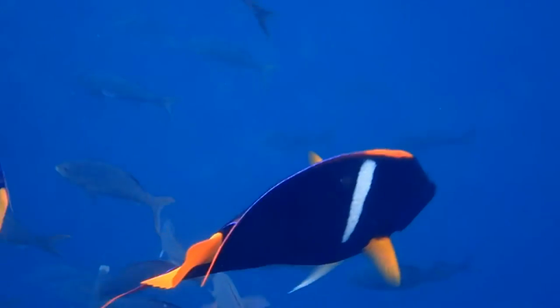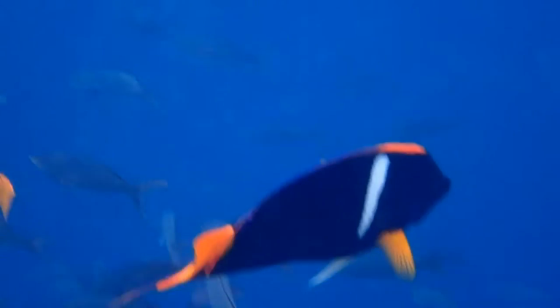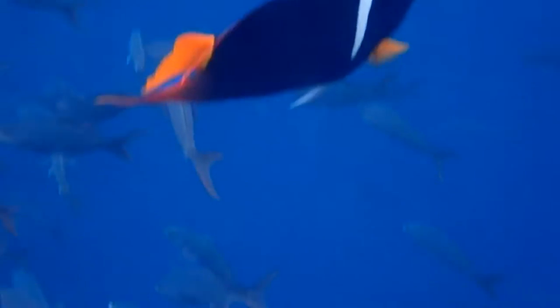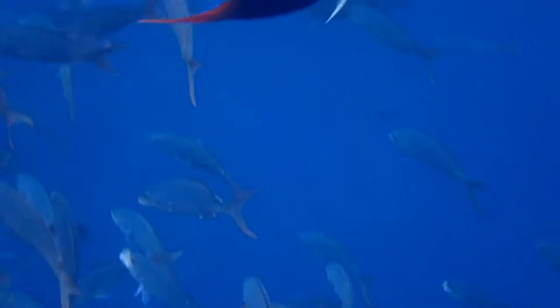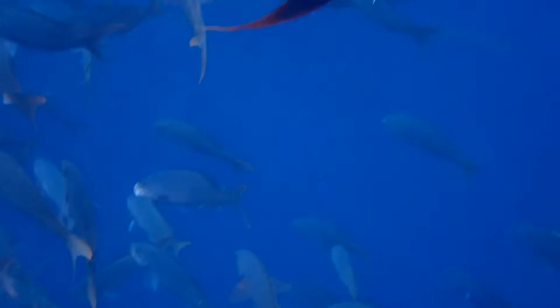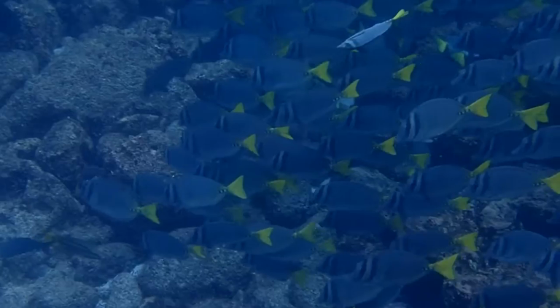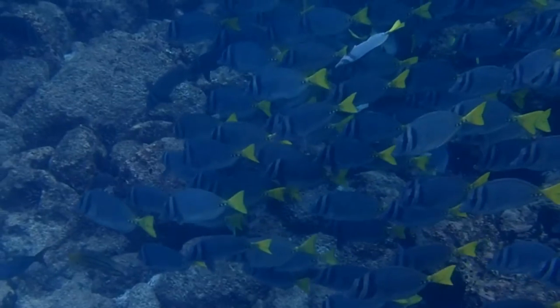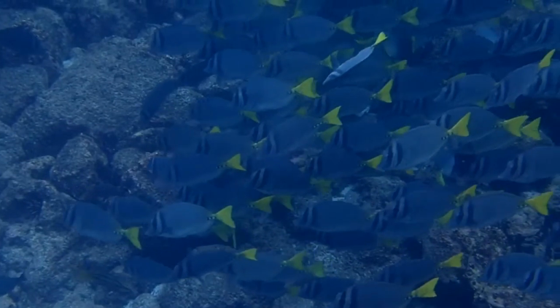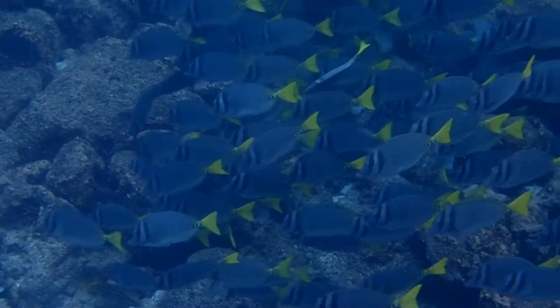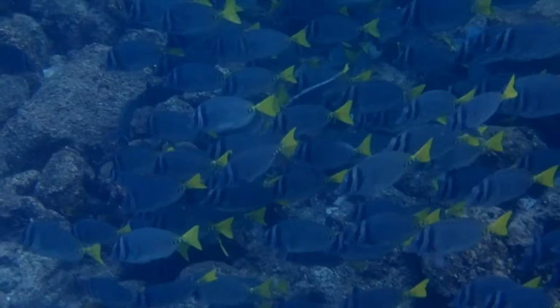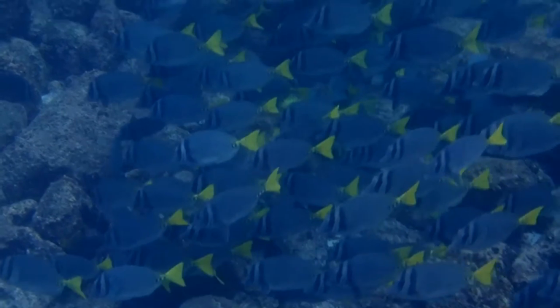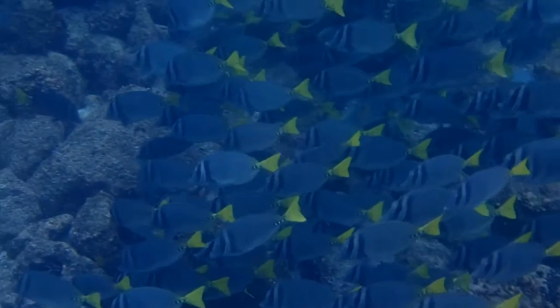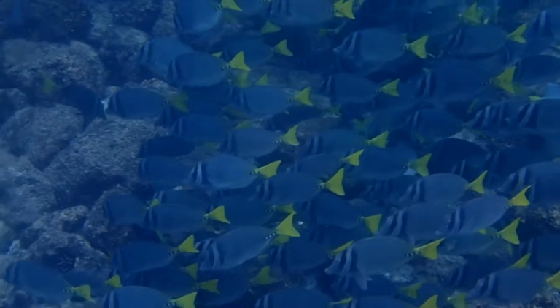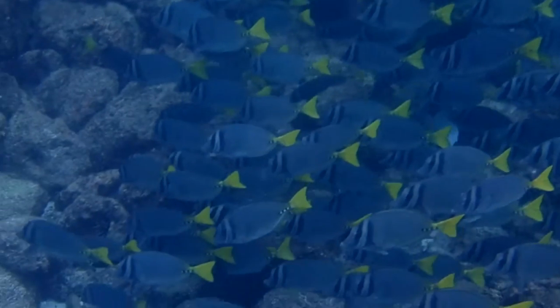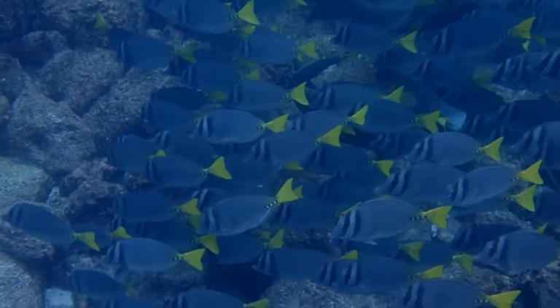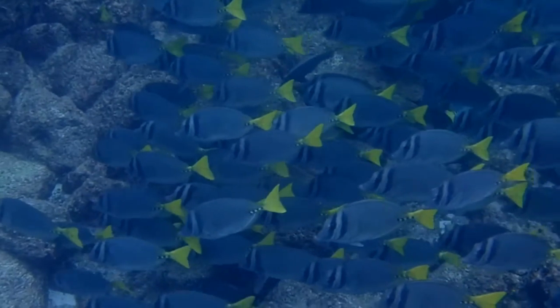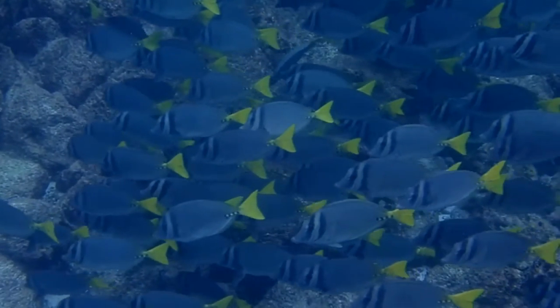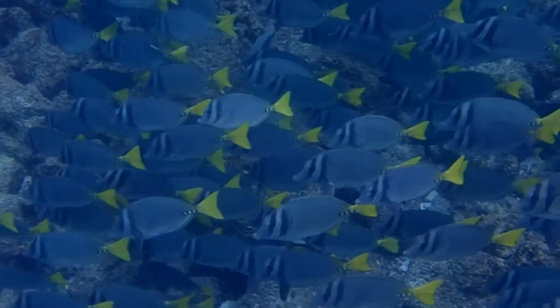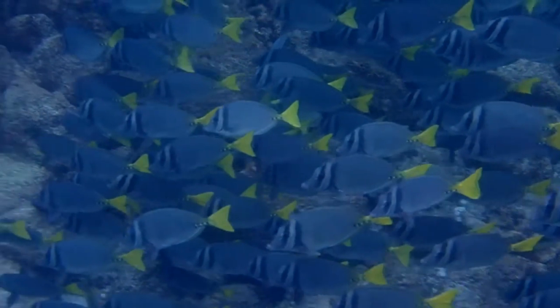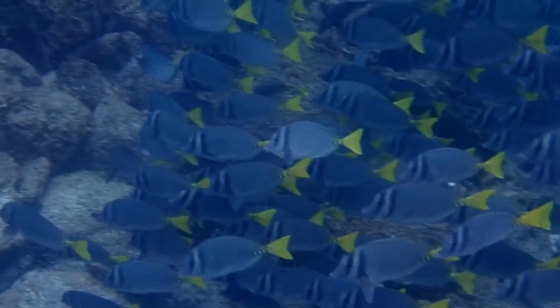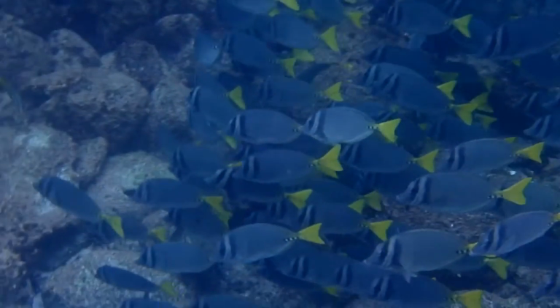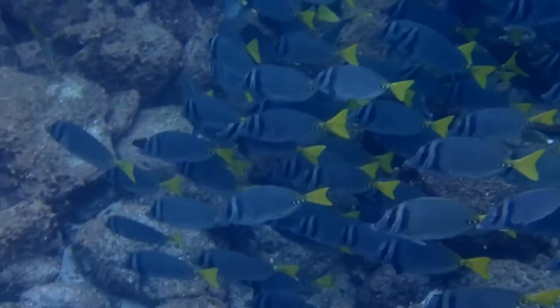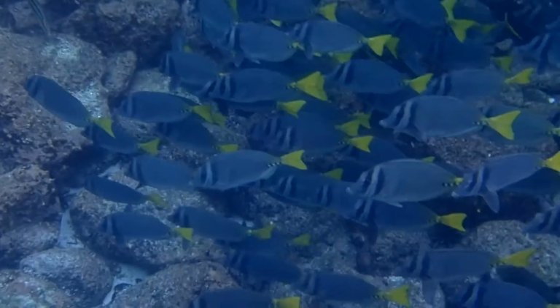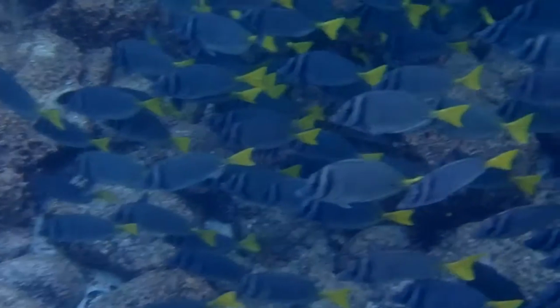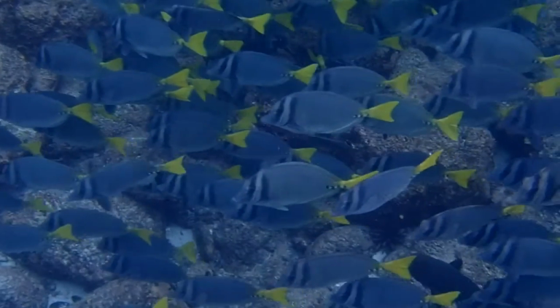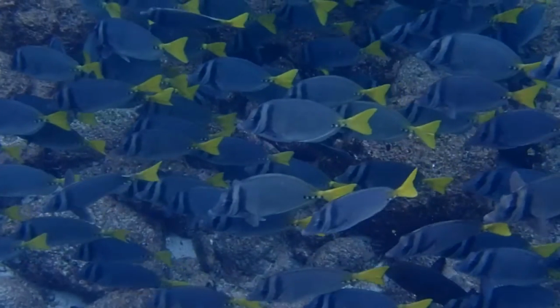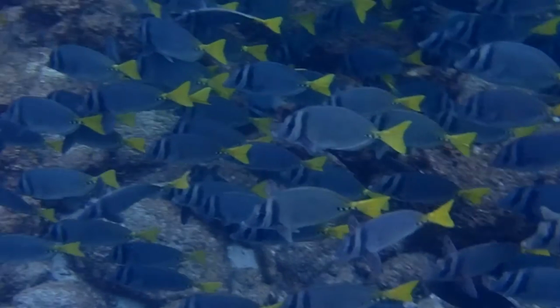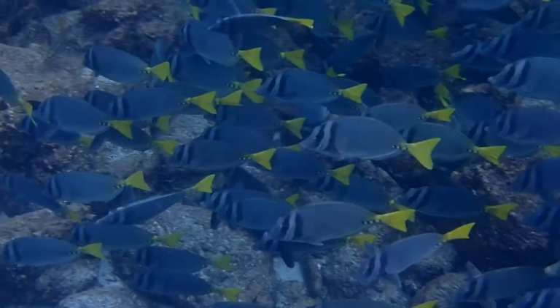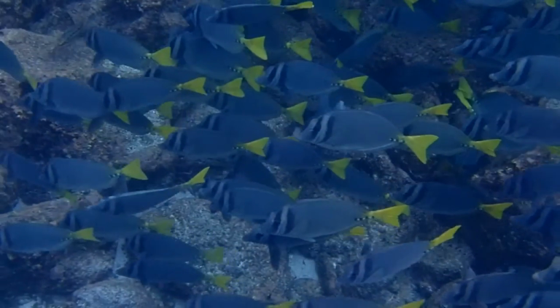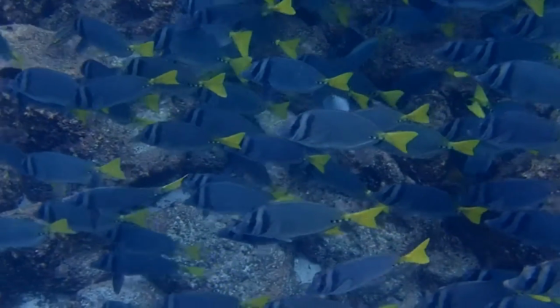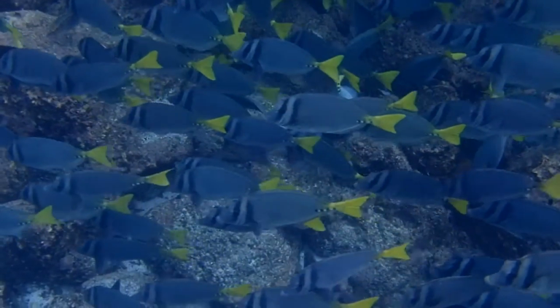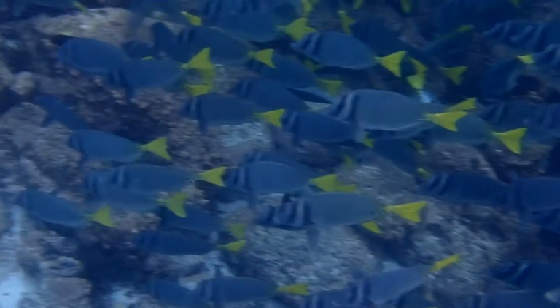One of the most common fish in the Galapagos is the yellow-tailed surgeonfish. These fish often go in schools and again are very colorful and distinctive.